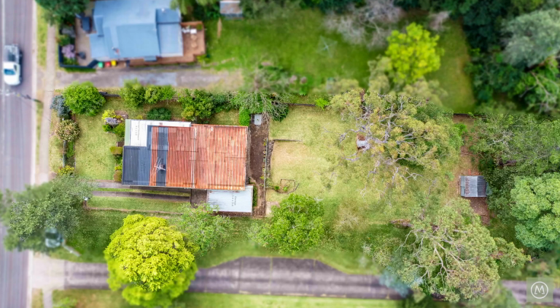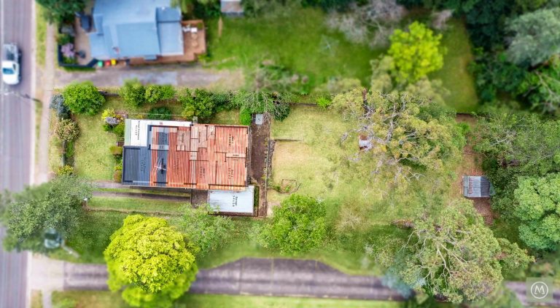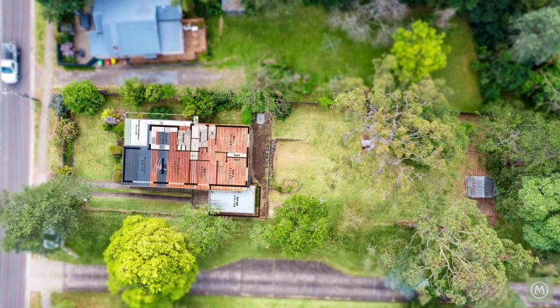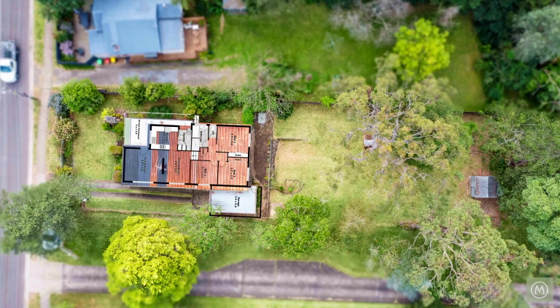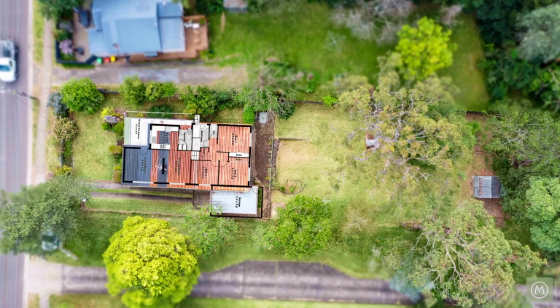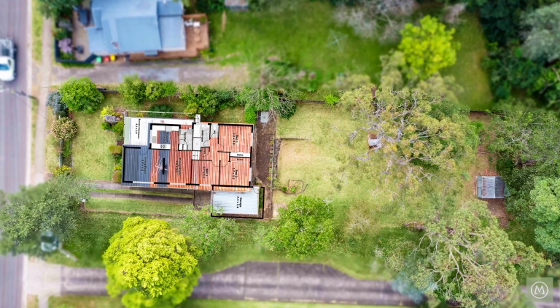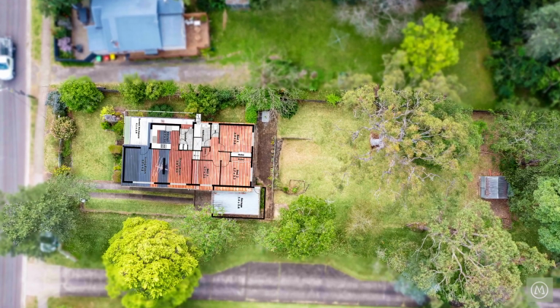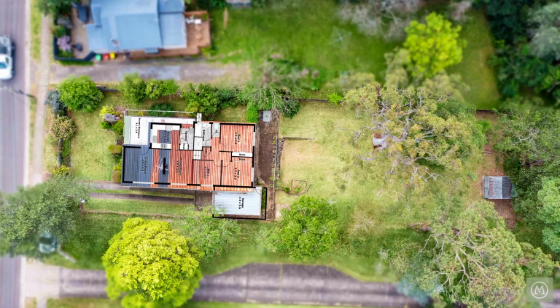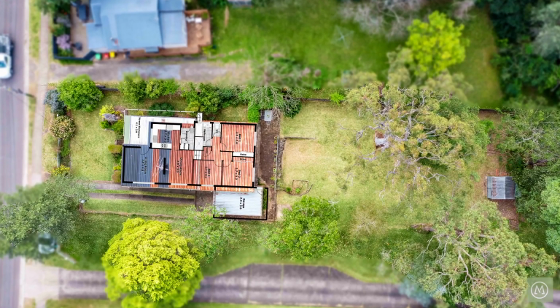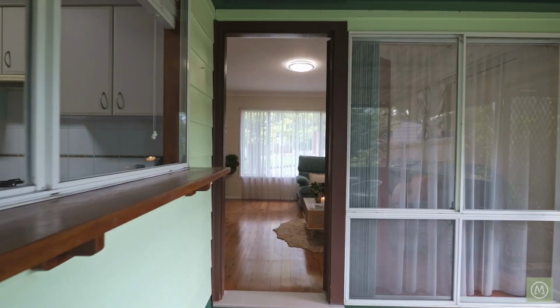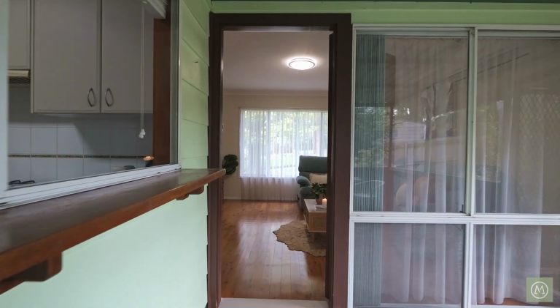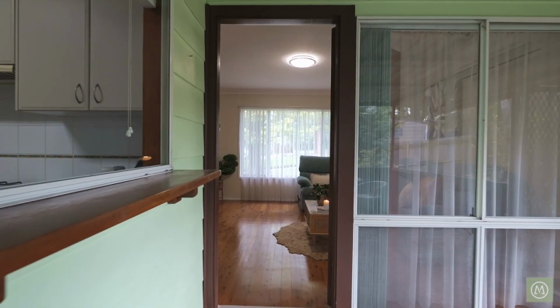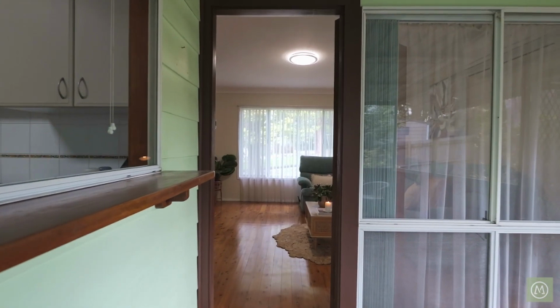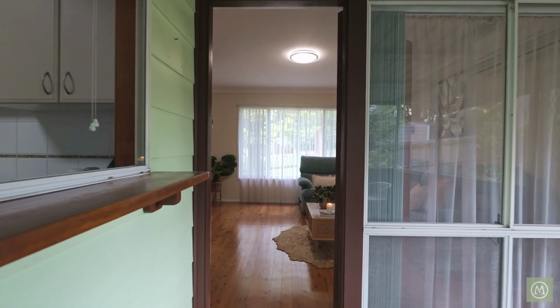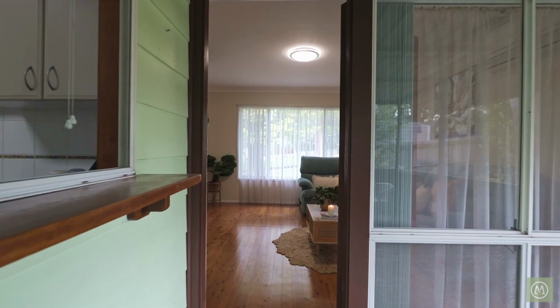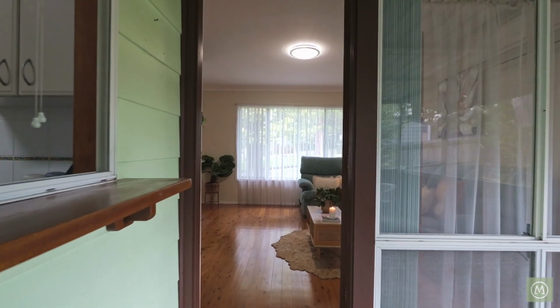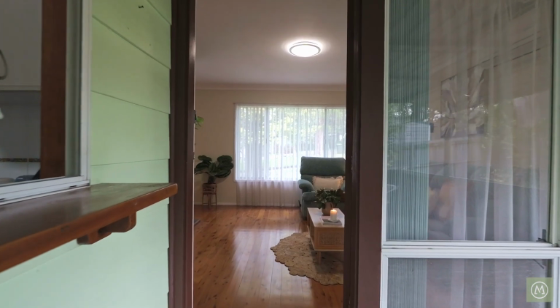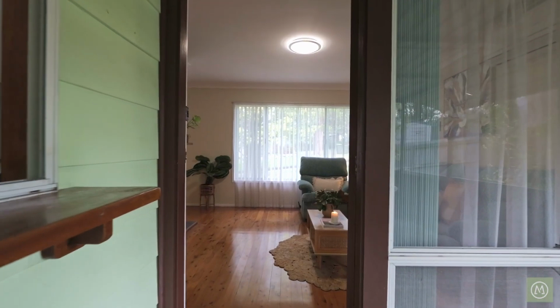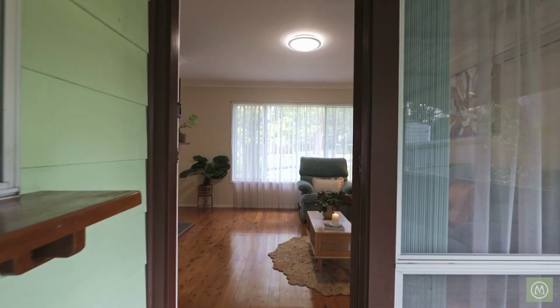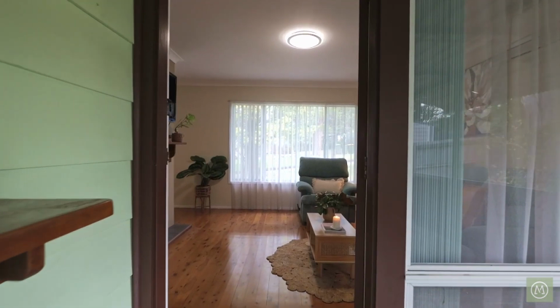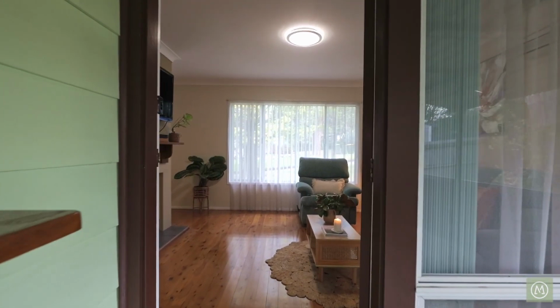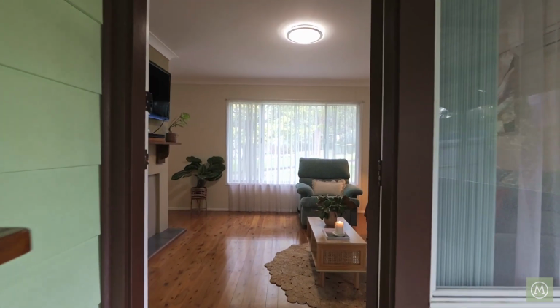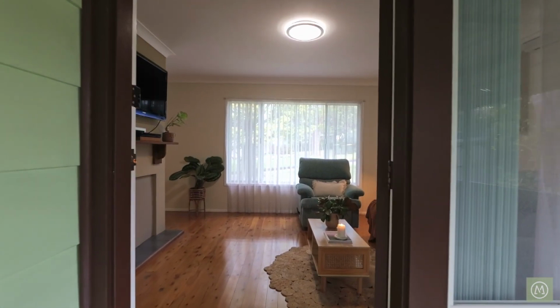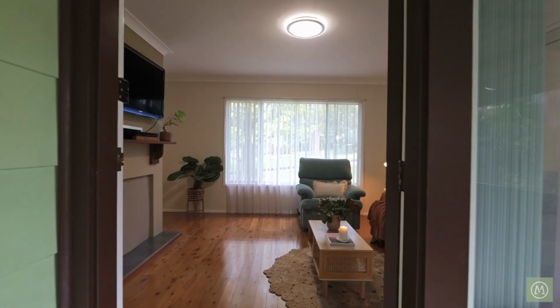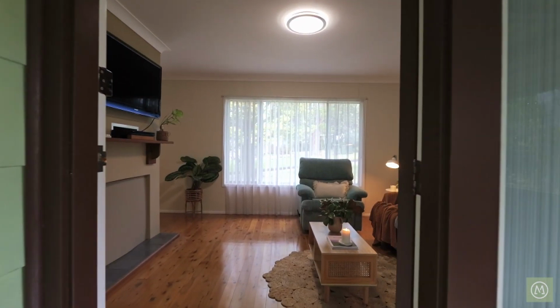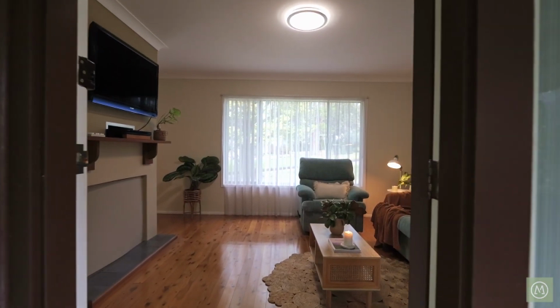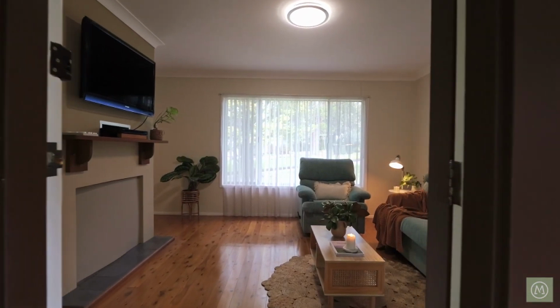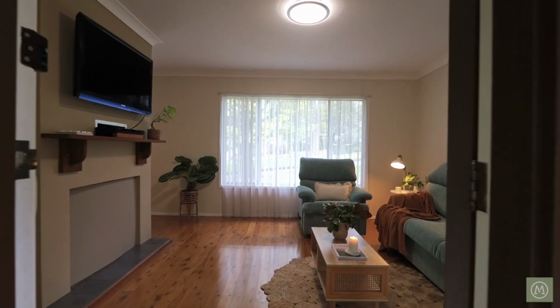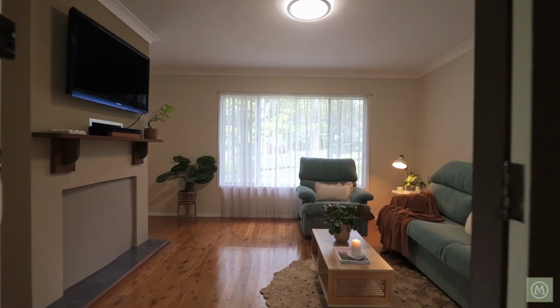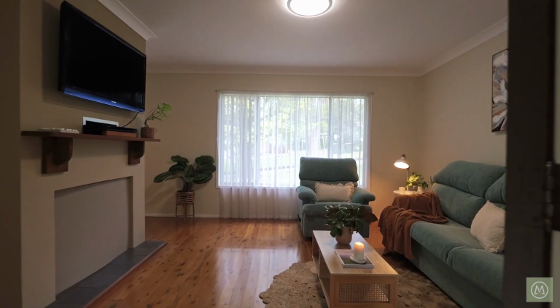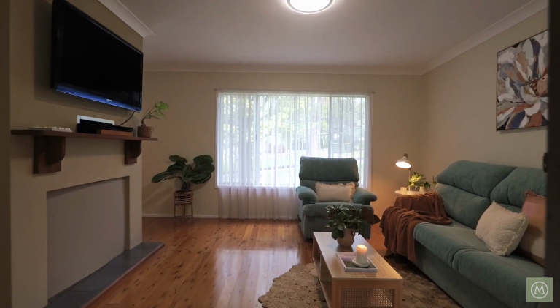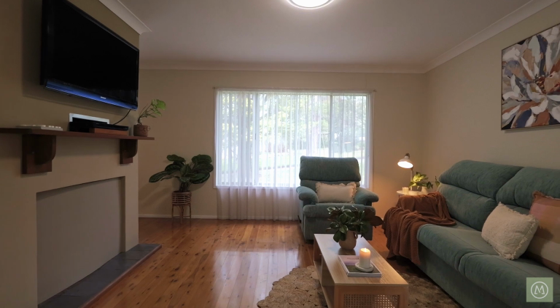Upon entry, you are greeted by the screened Queenslander-style sunroom. Entering inside the home, this home fills you with a sense of being a well-maintained and much-loved property.